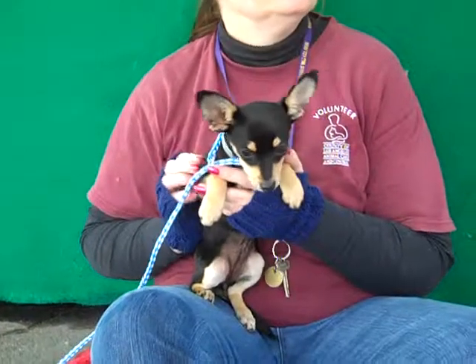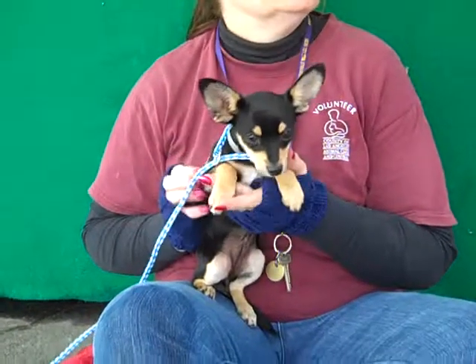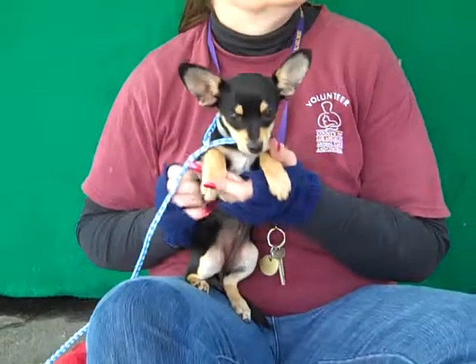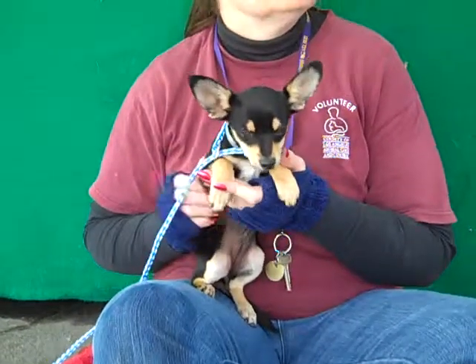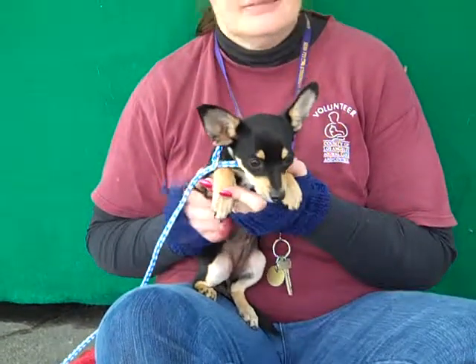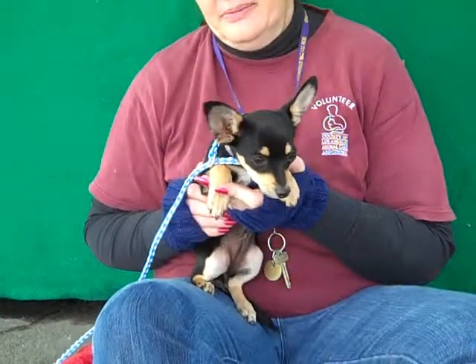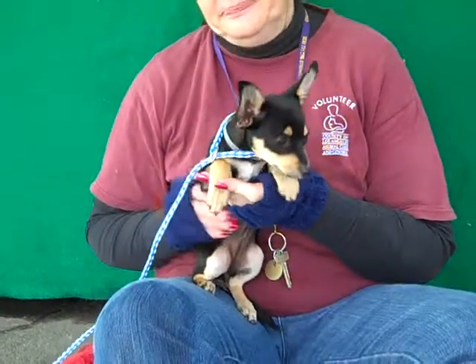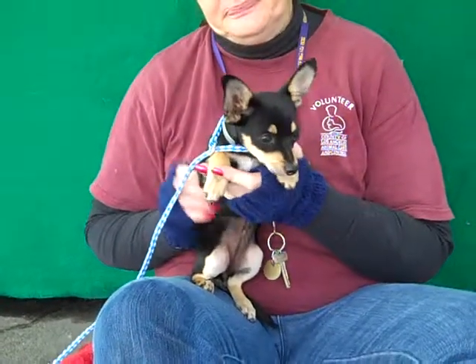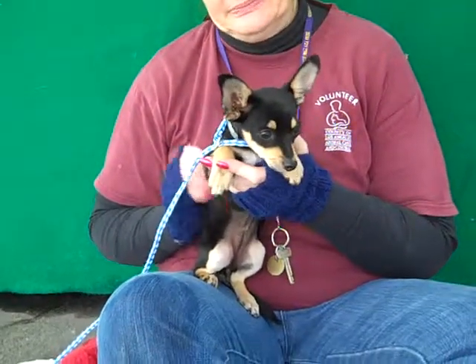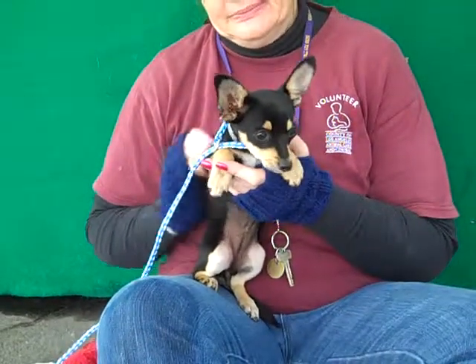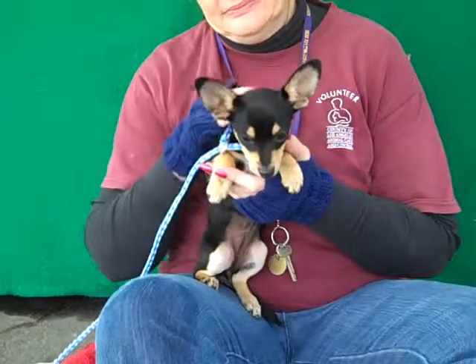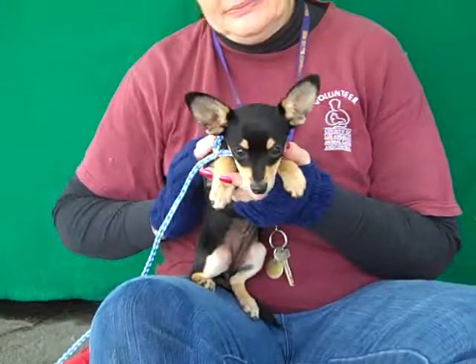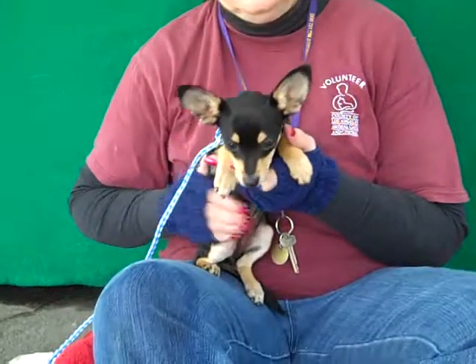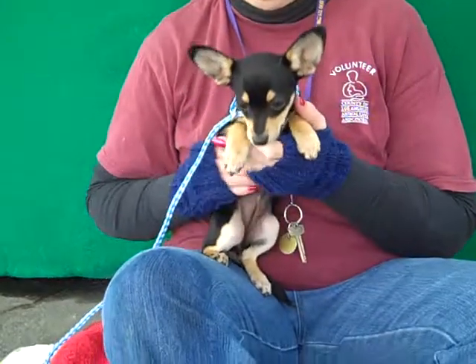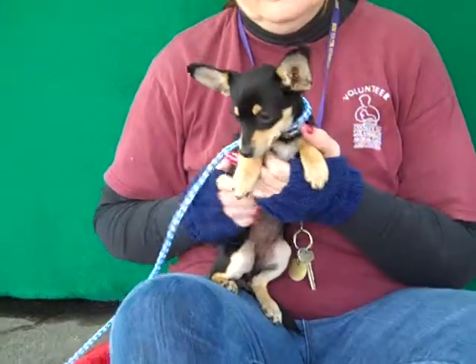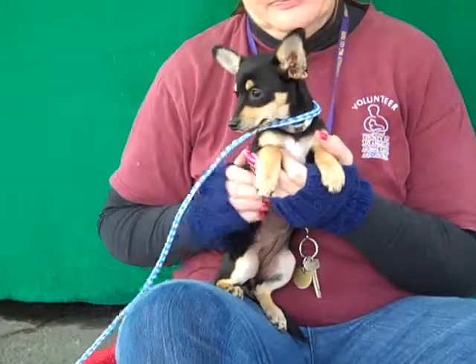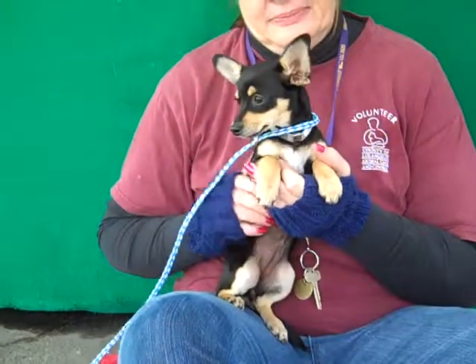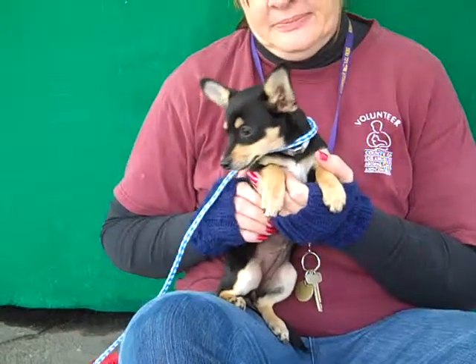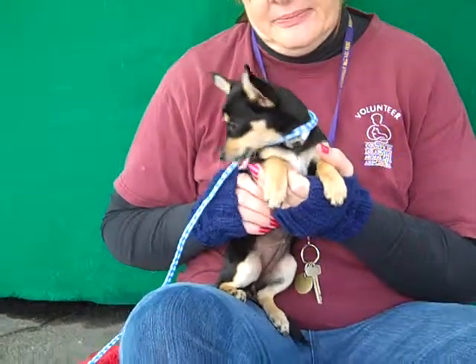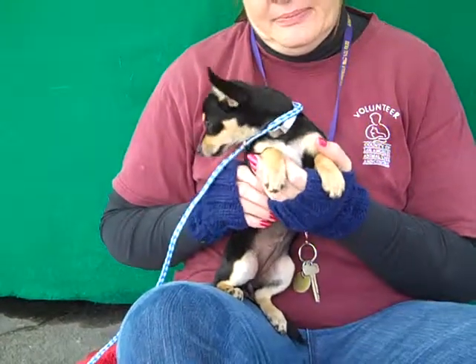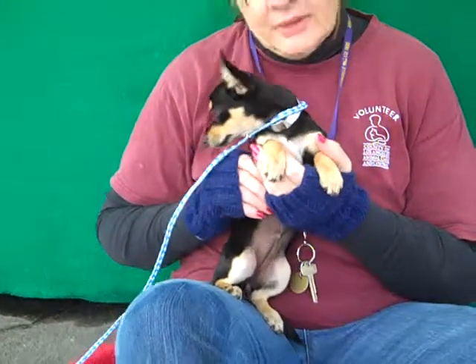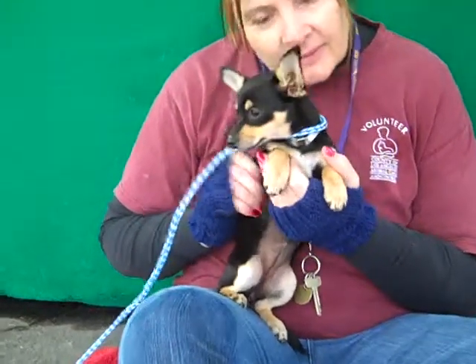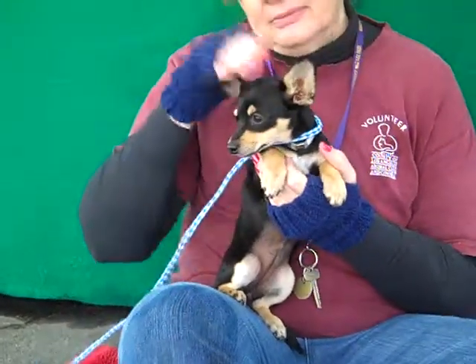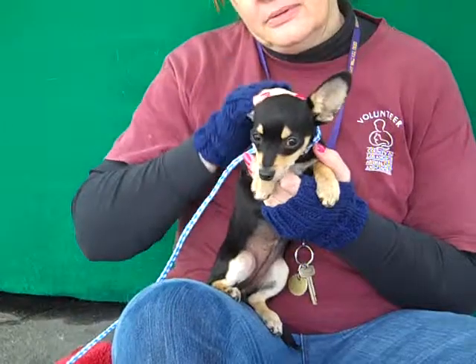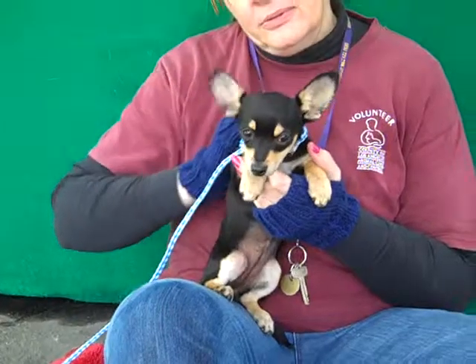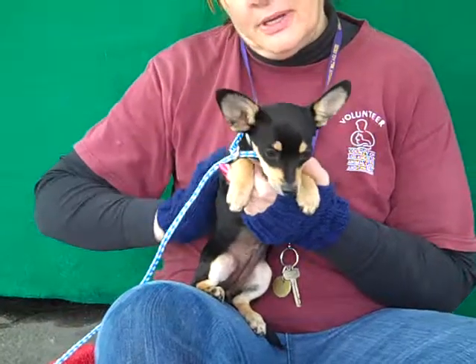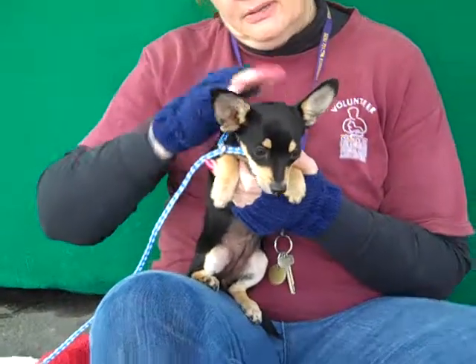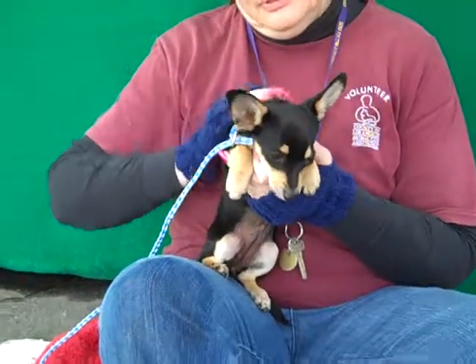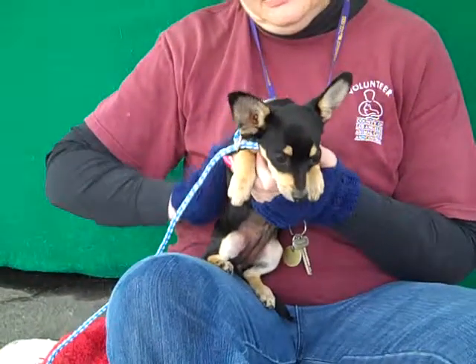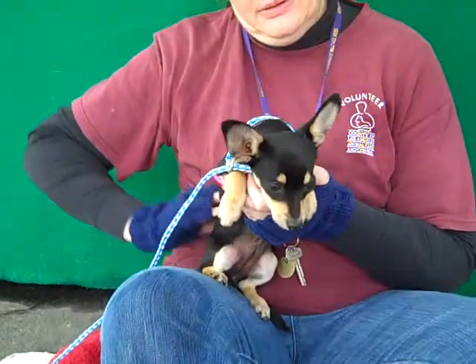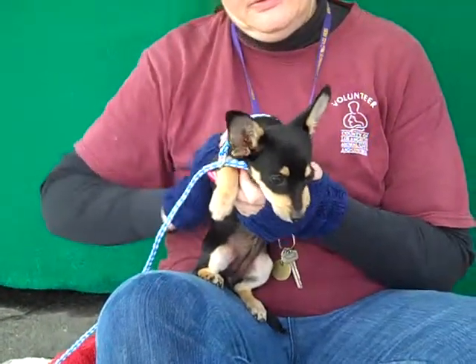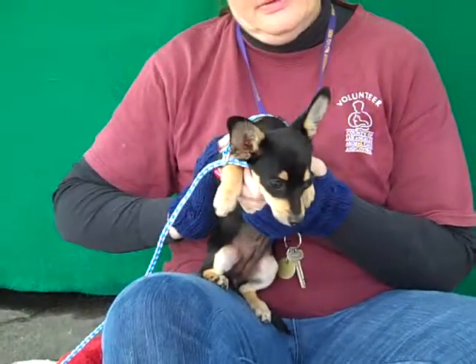She's pretty nervous here. We definitely want to see her get out and get a home, because as you can see, once you give her some love she really warms up. She's just a quintessential lap dog — she just wants to be held and loved. Very sweet and loving.